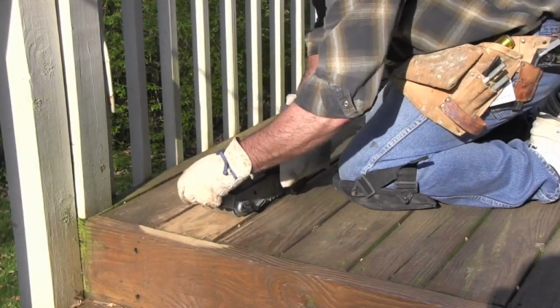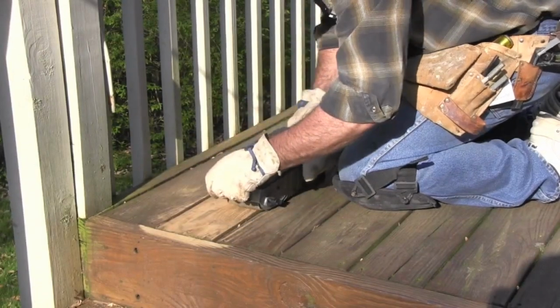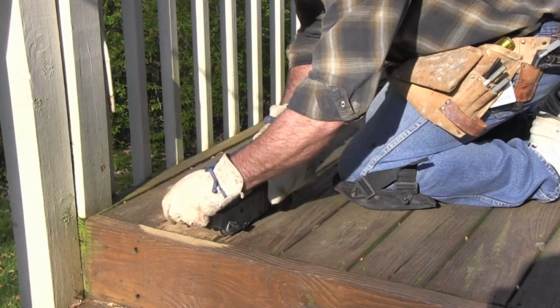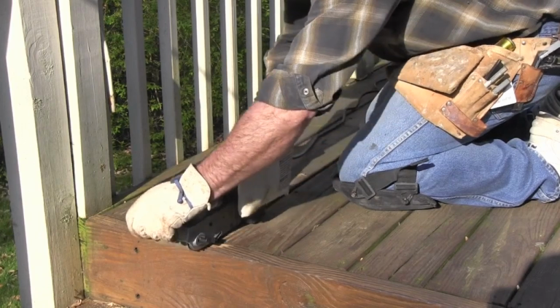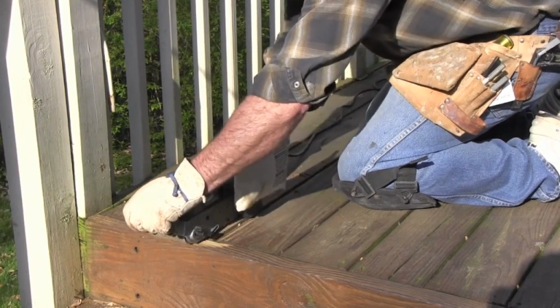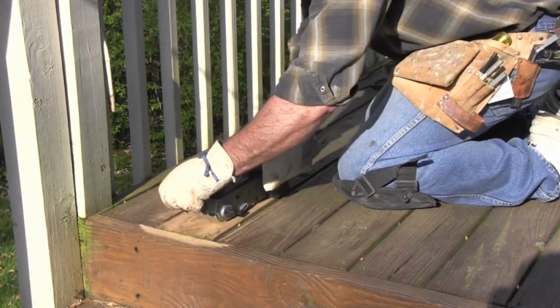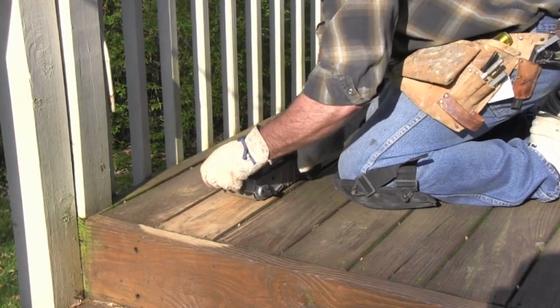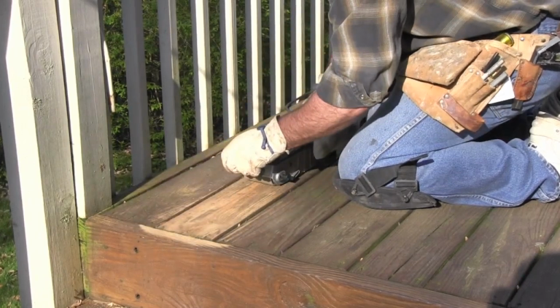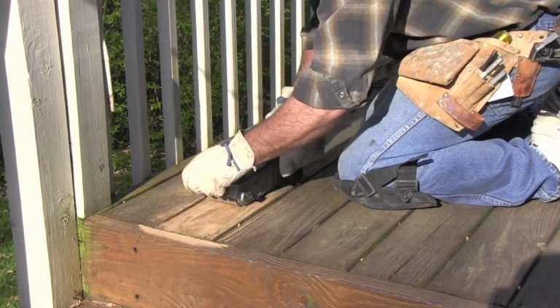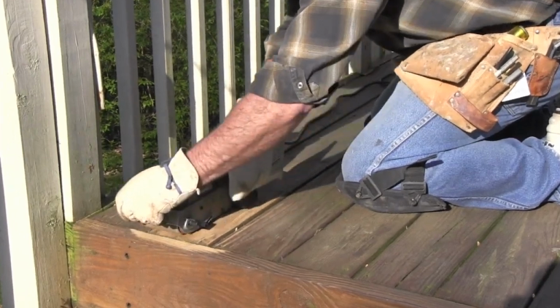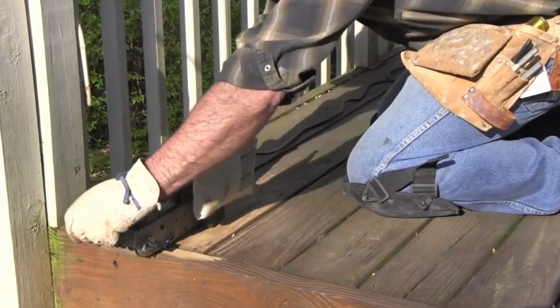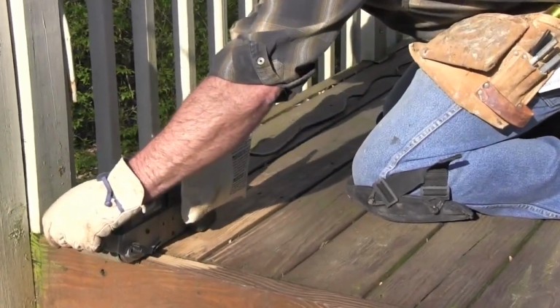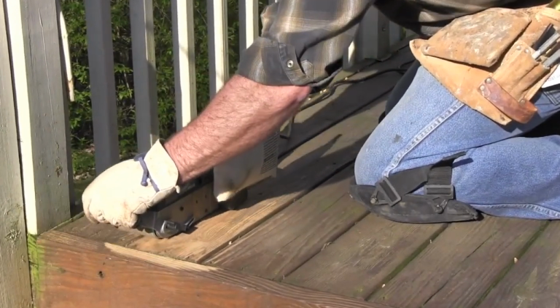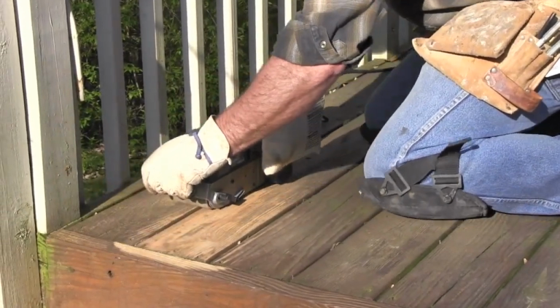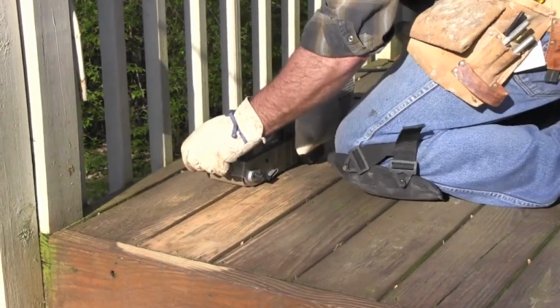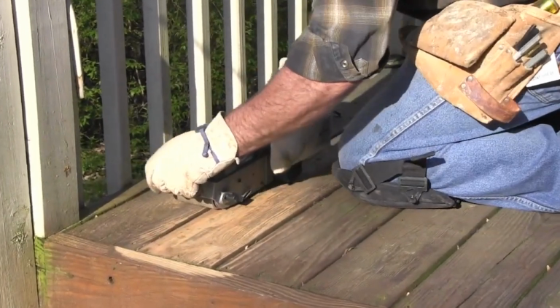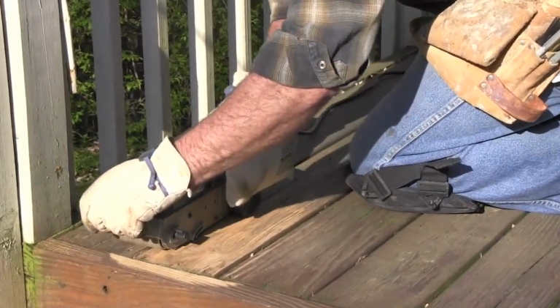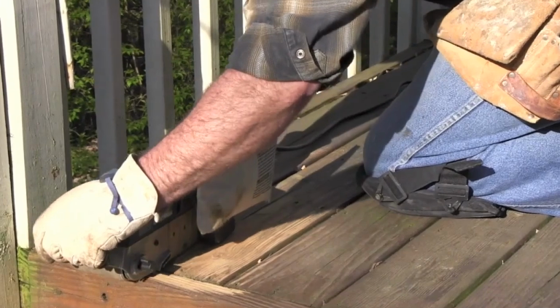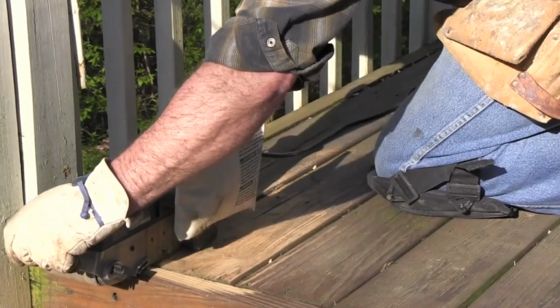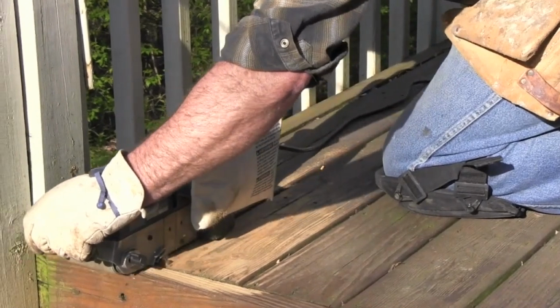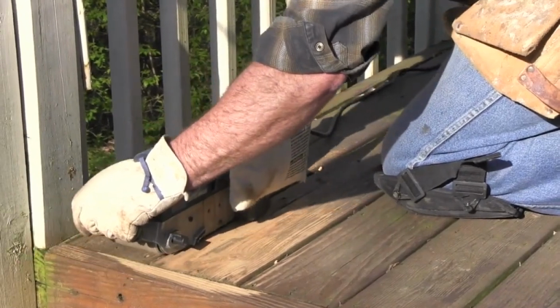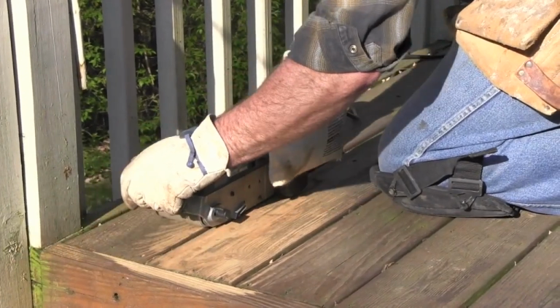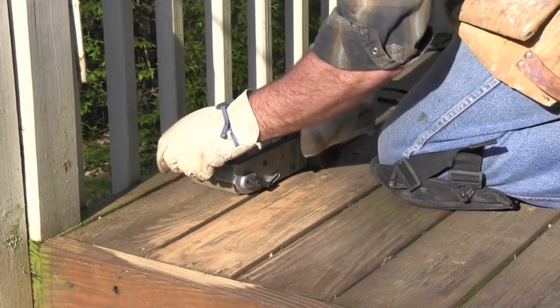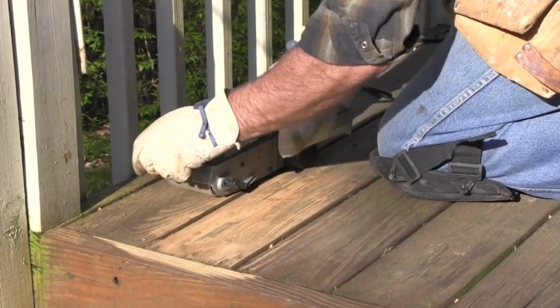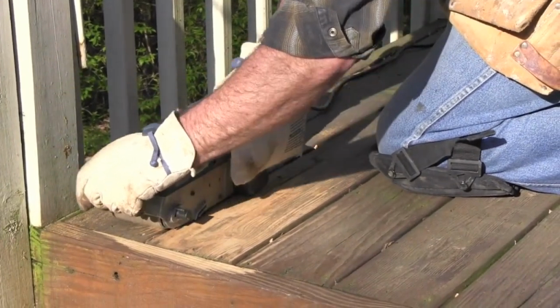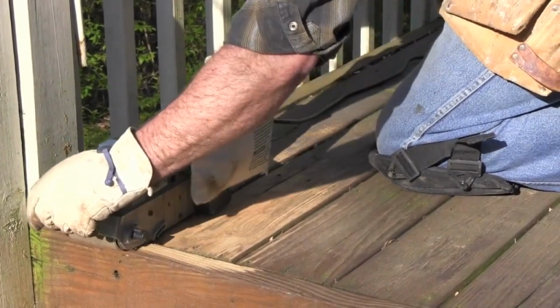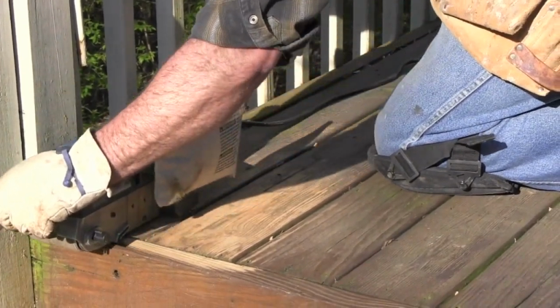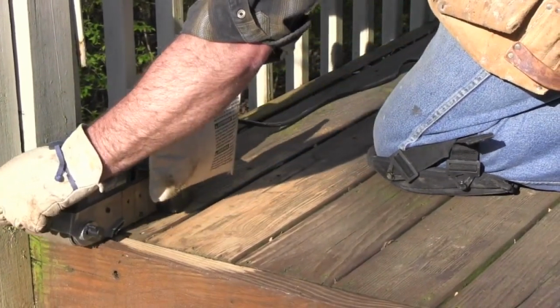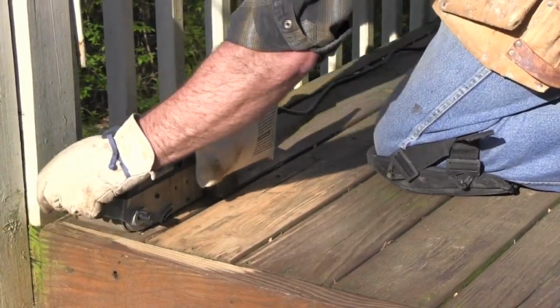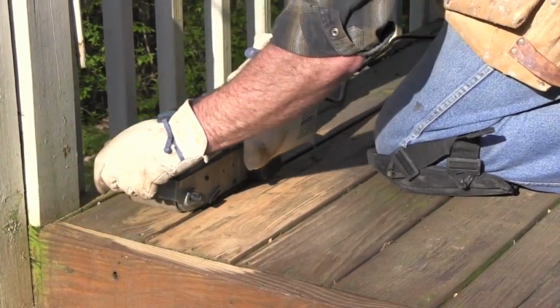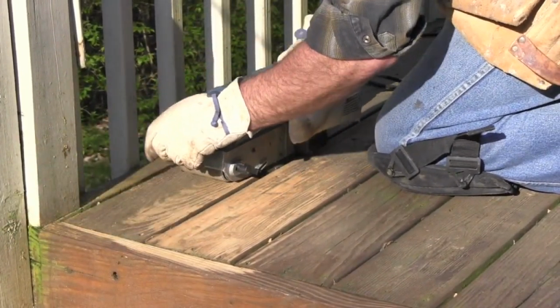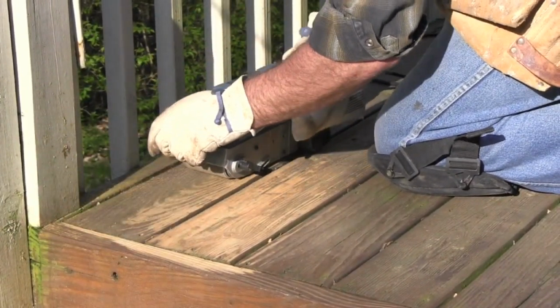Sanding is the key to restoring your deck to its original beauty. This will be the most time consuming part of the project, but it's the most critical to ensure the best results. For the majority of the project, you will be using a belt sander.